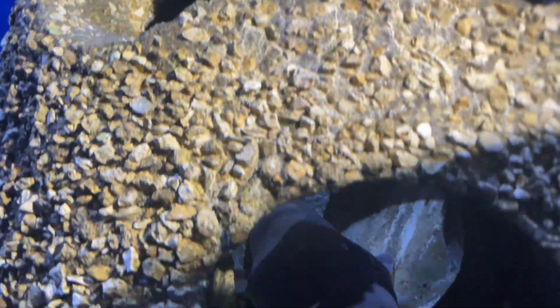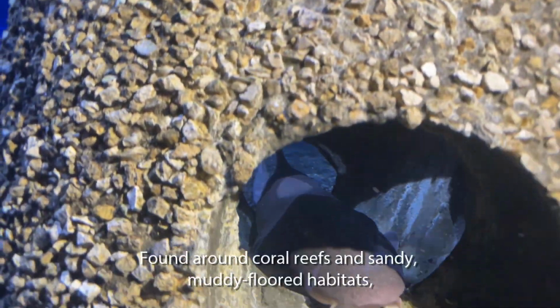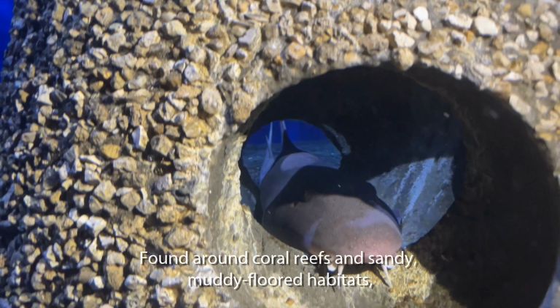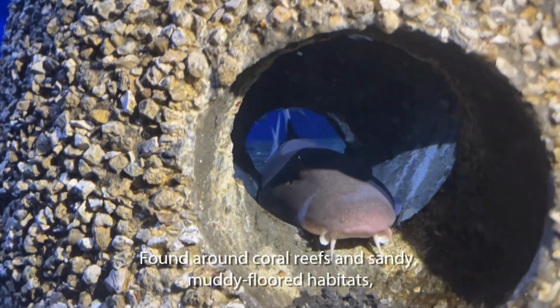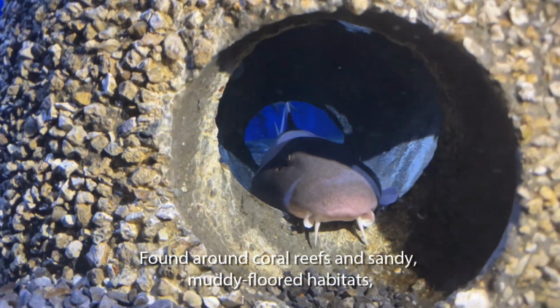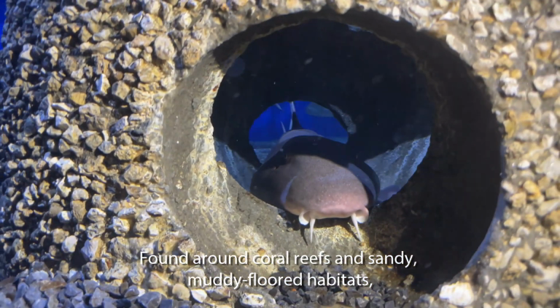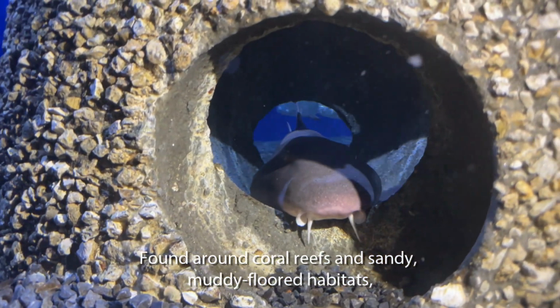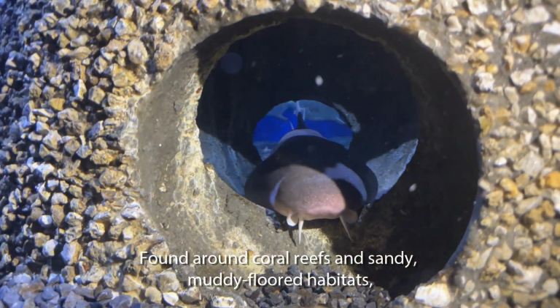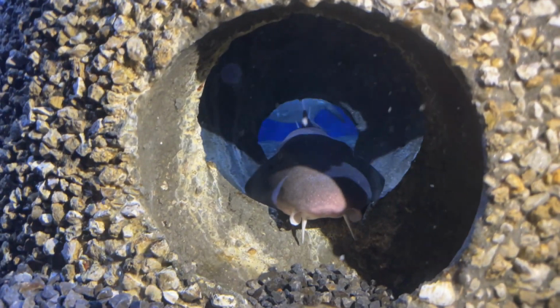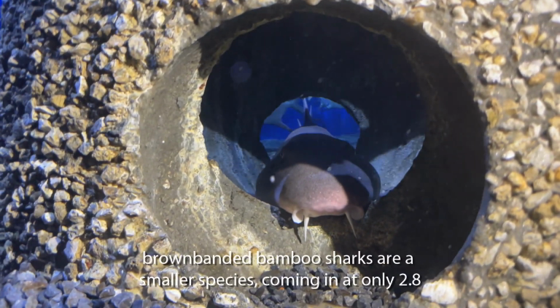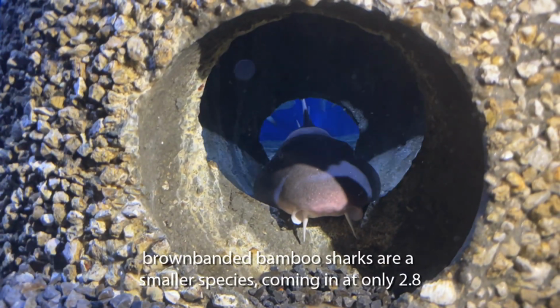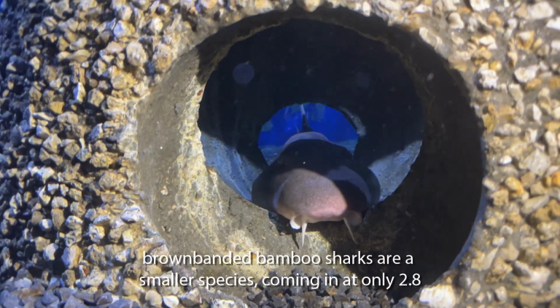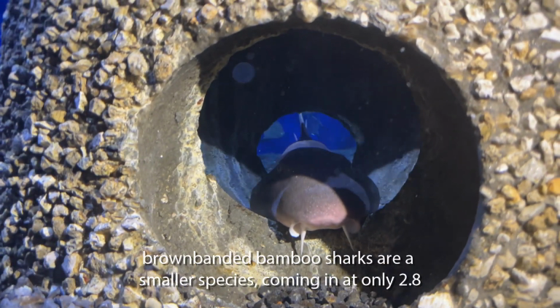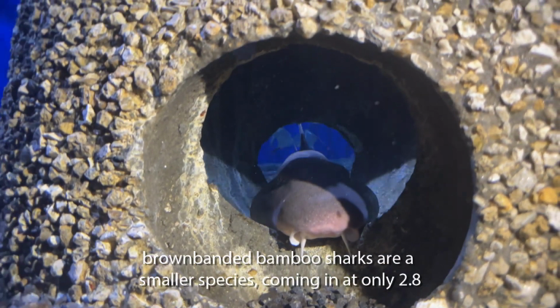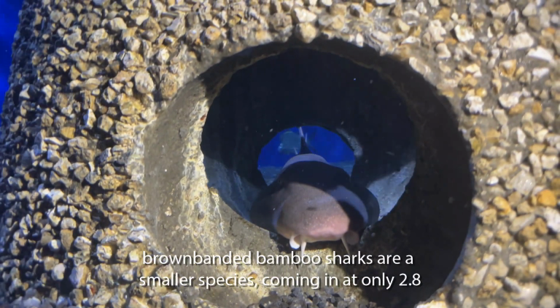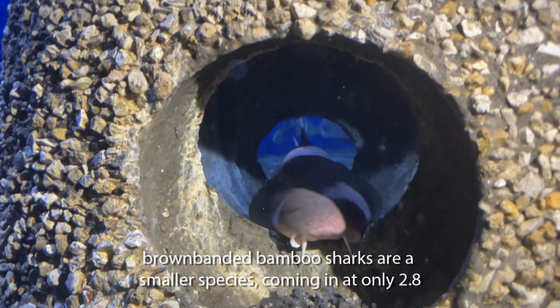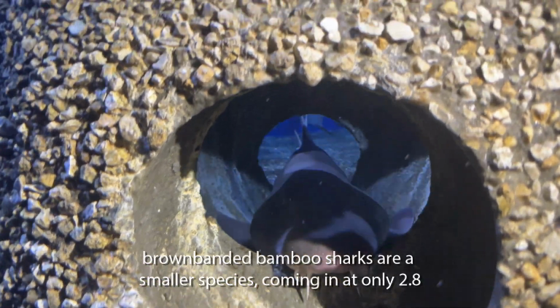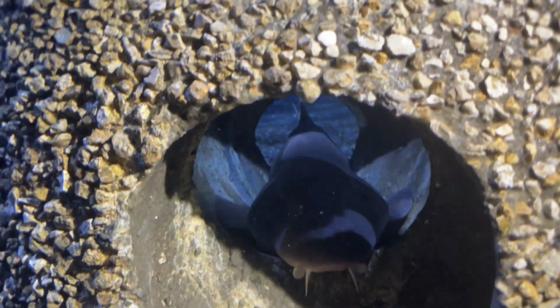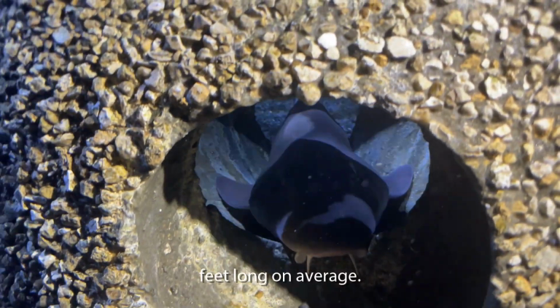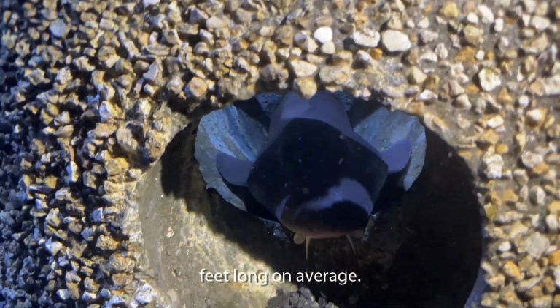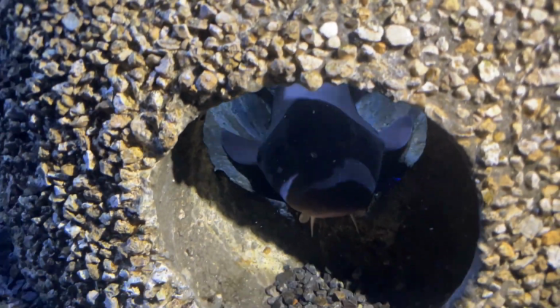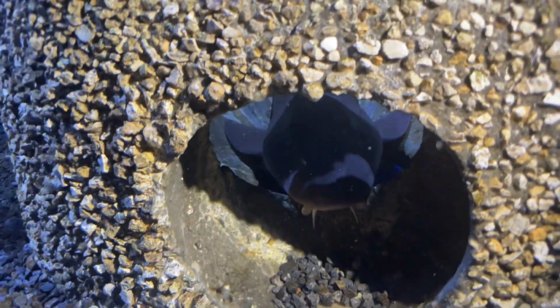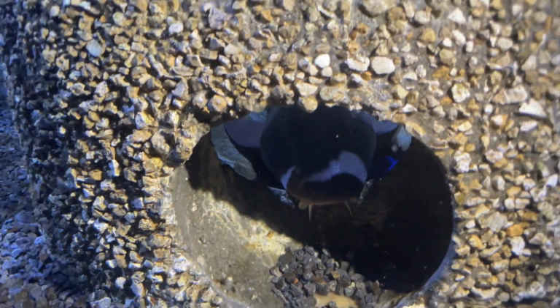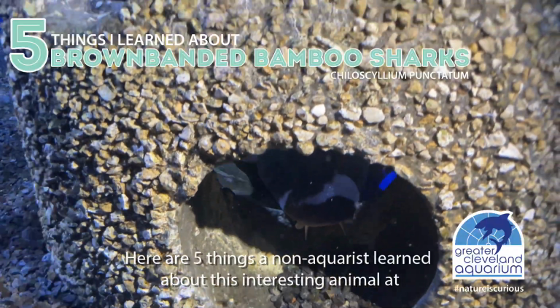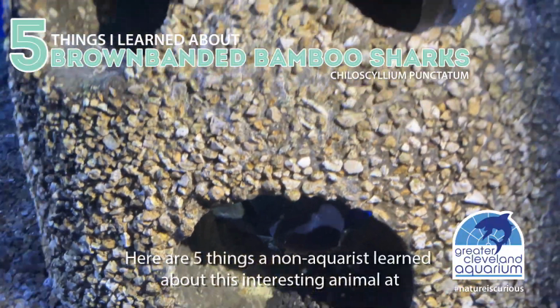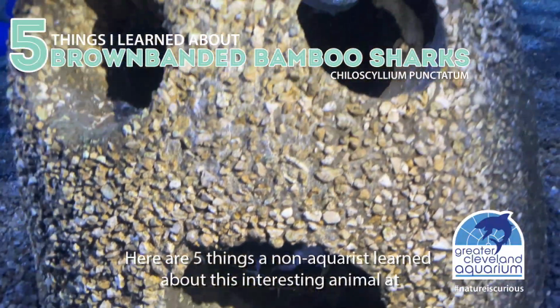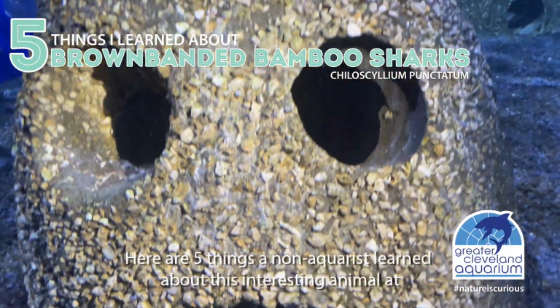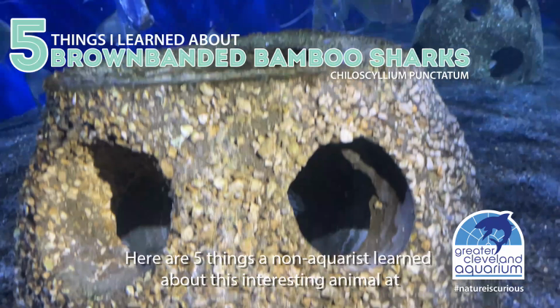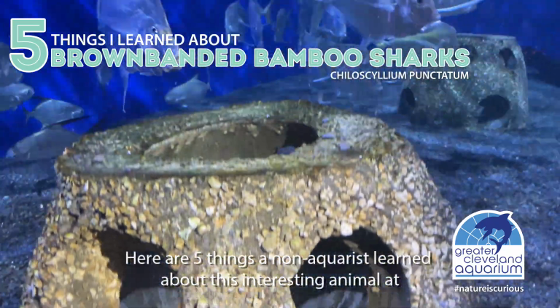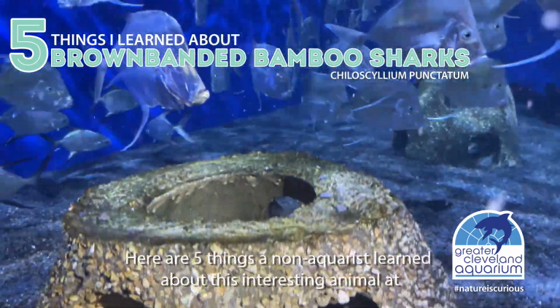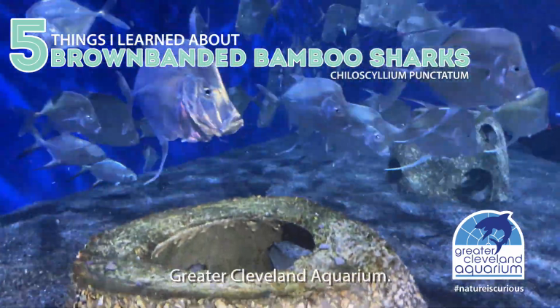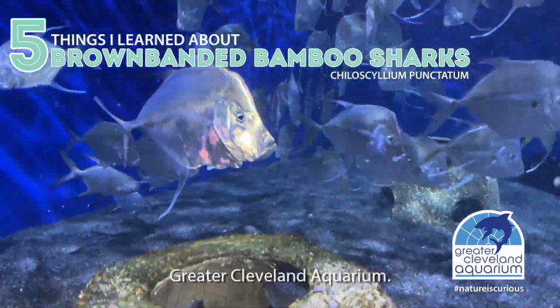Found around coral reefs and sandy, muddy-floored habitats, brown-banded bamboo sharks are a smaller species coming in at only 2.8 feet long on average. Here are five things a non-aquarist learned about this interesting animal at Greater Cleveland Aquarium.